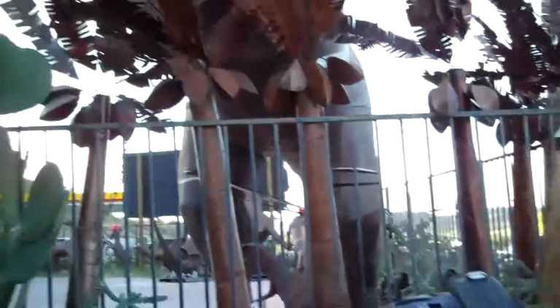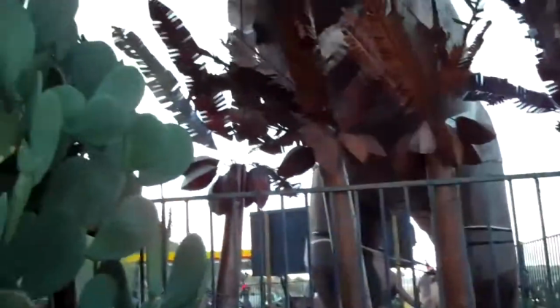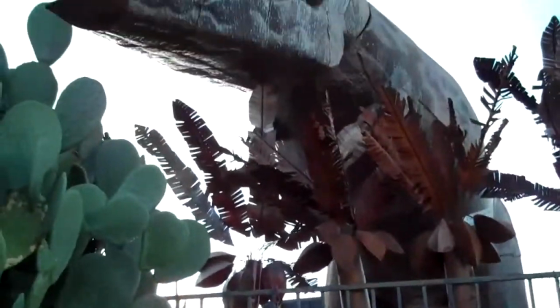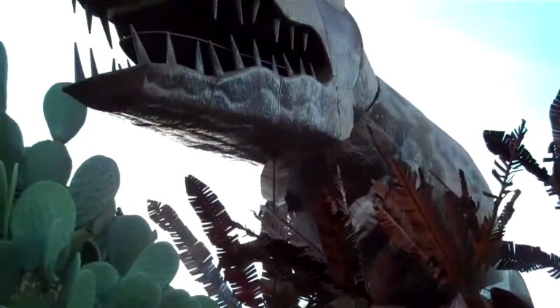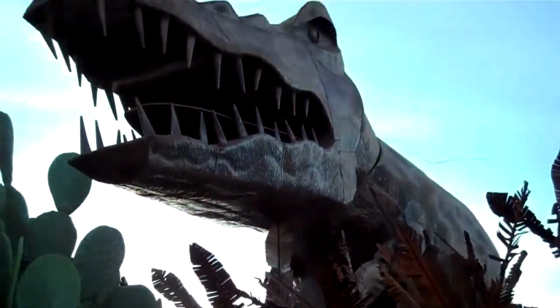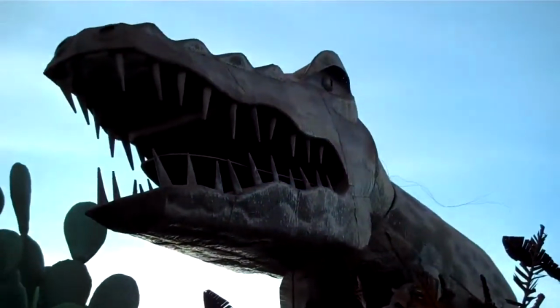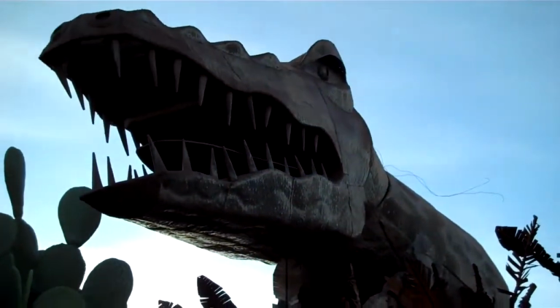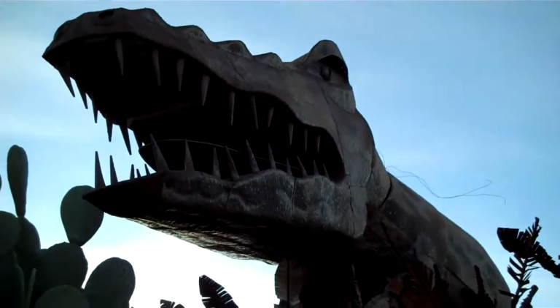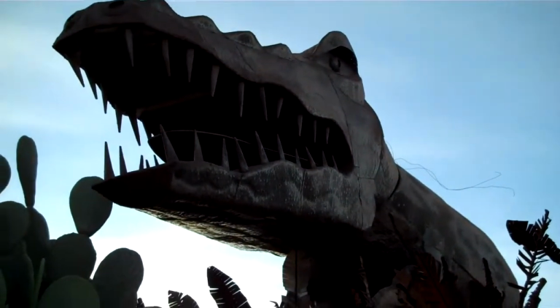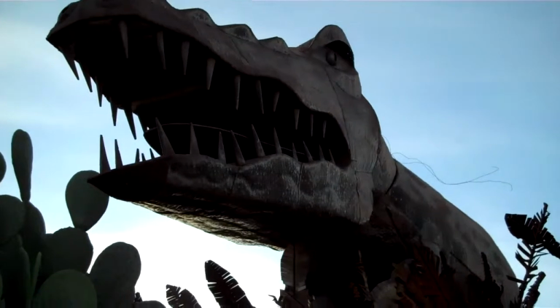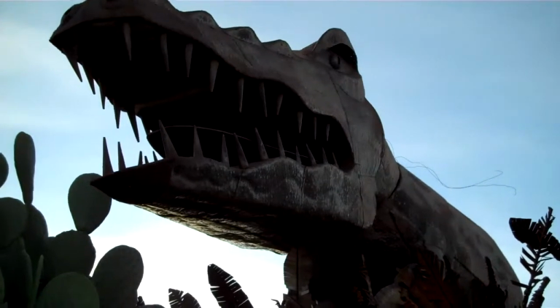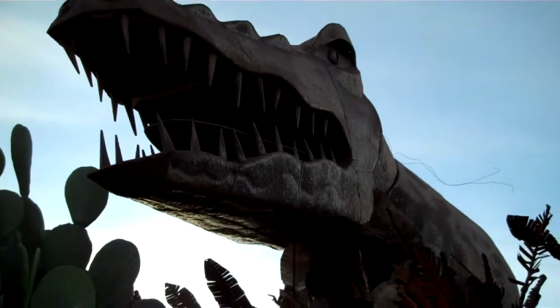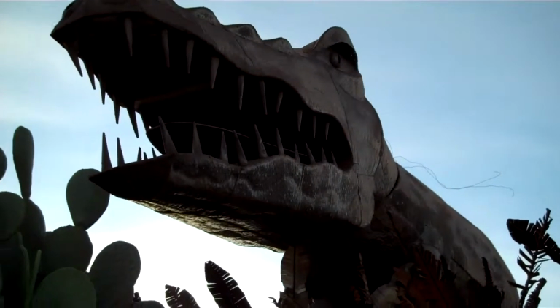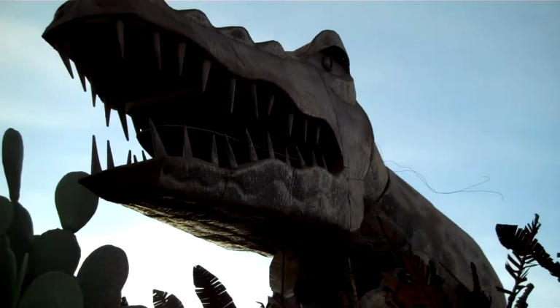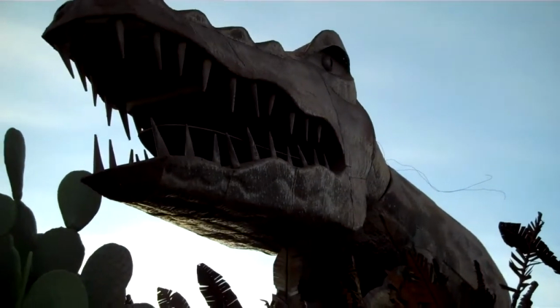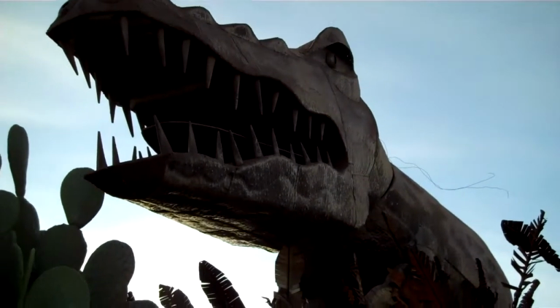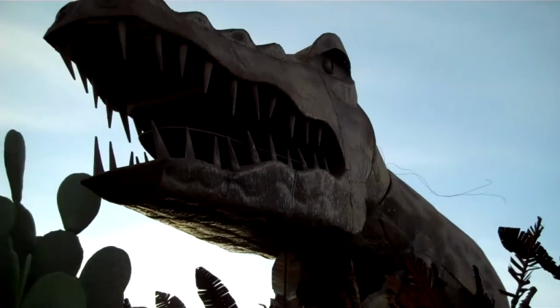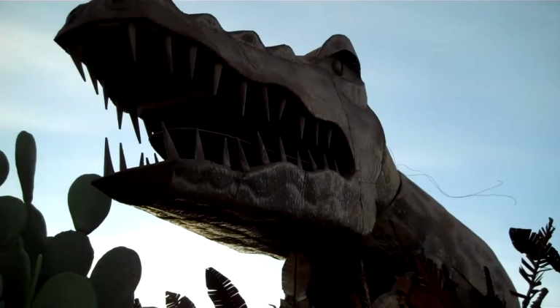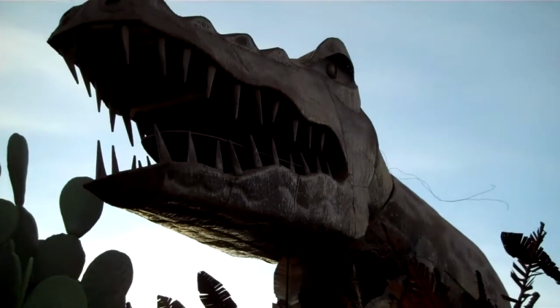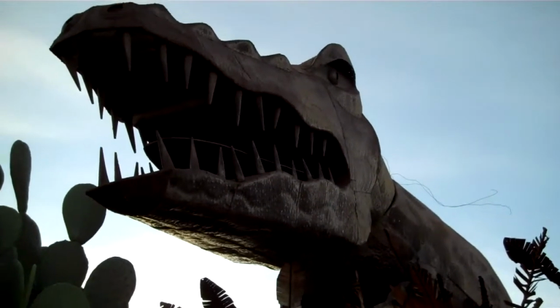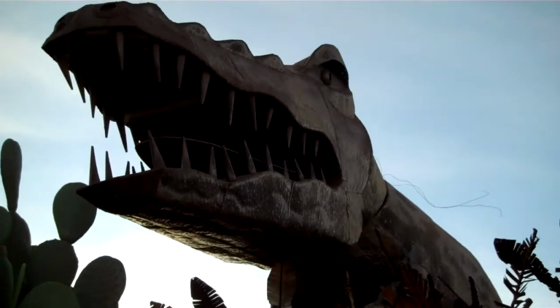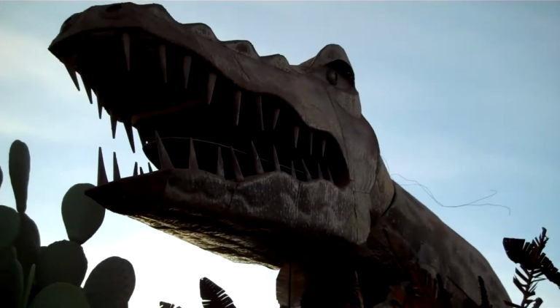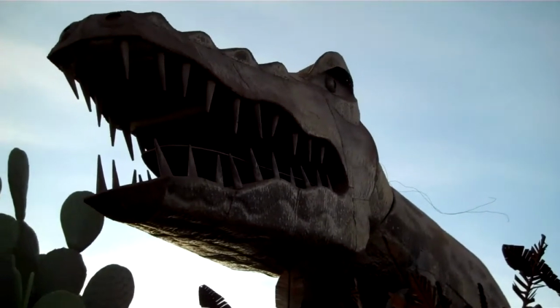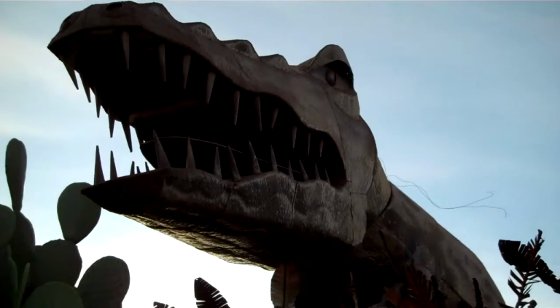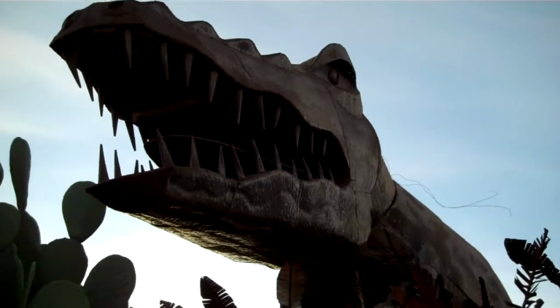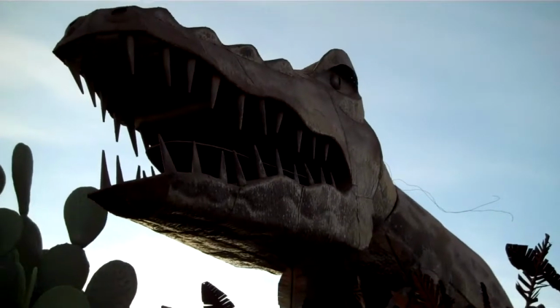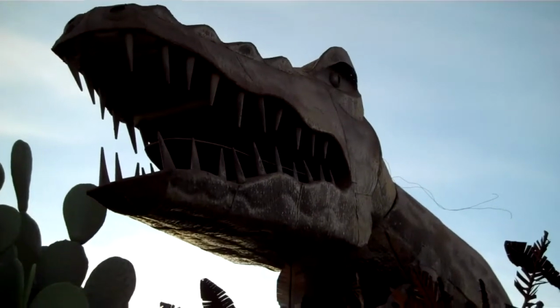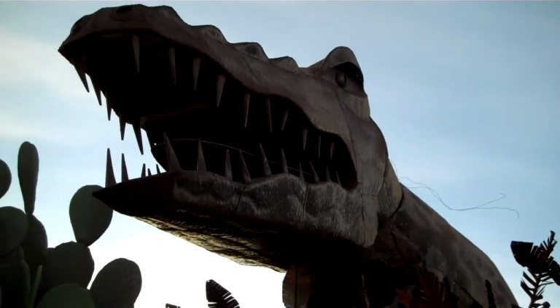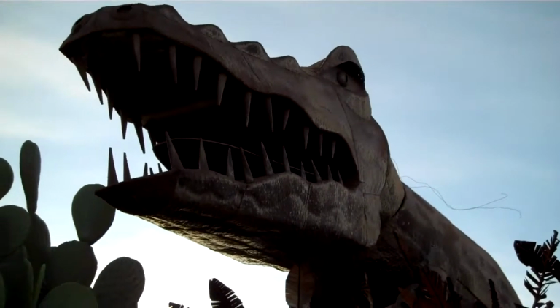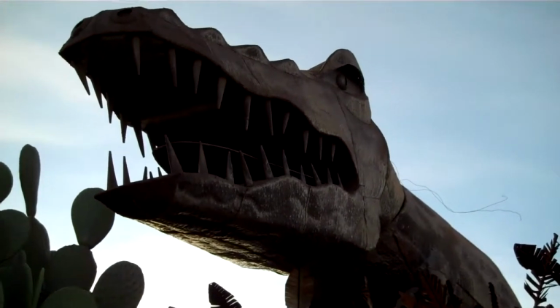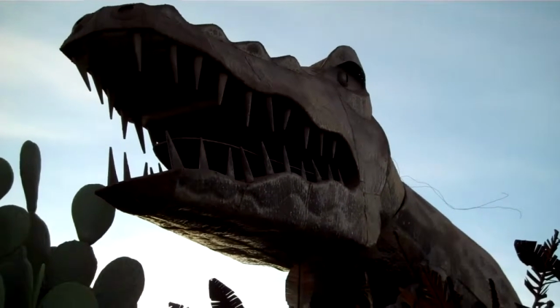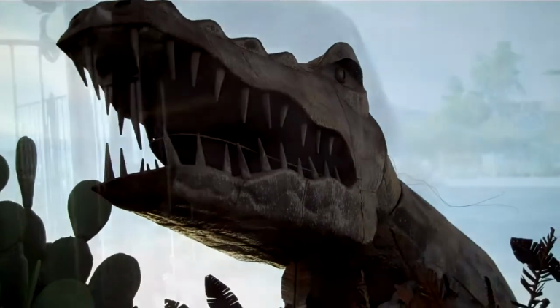And check out T-Rex-O. A mere $25,000 plus shipping and you can own him too. Just give us a call.